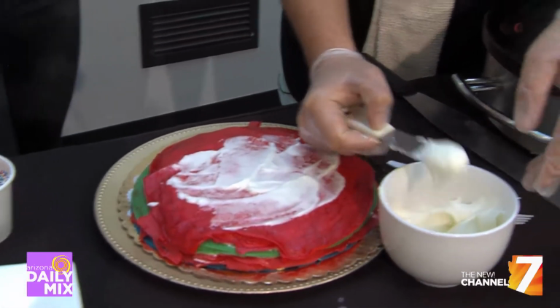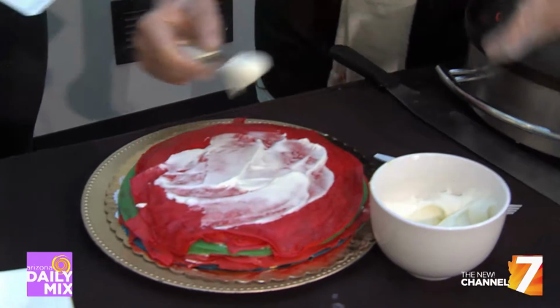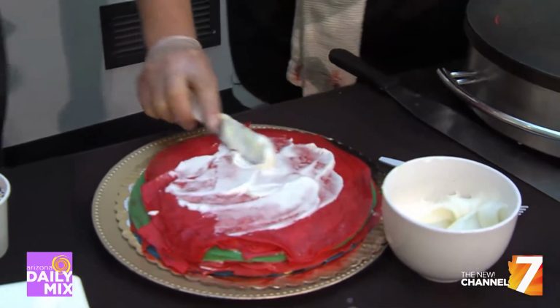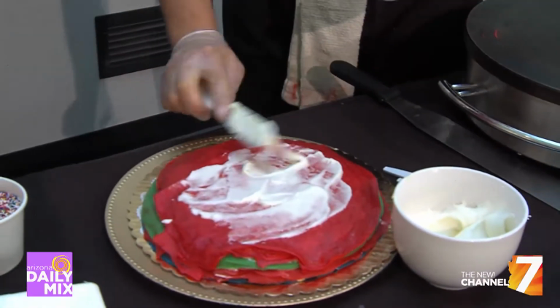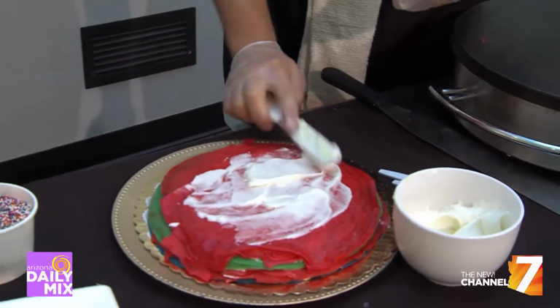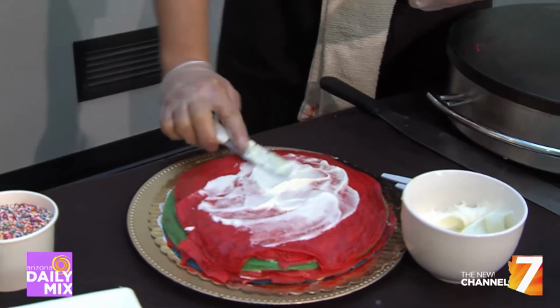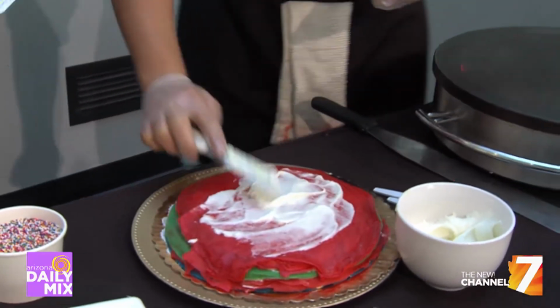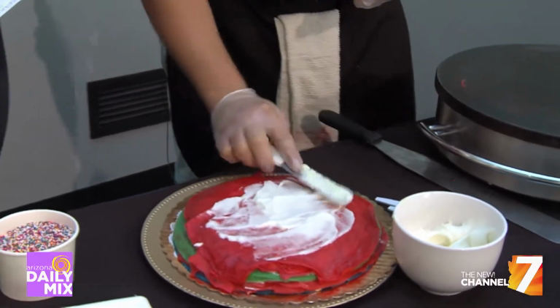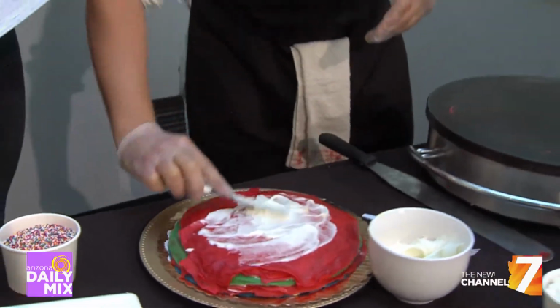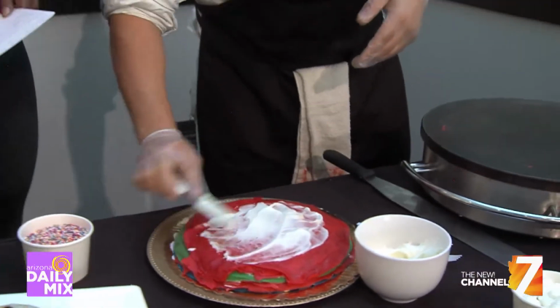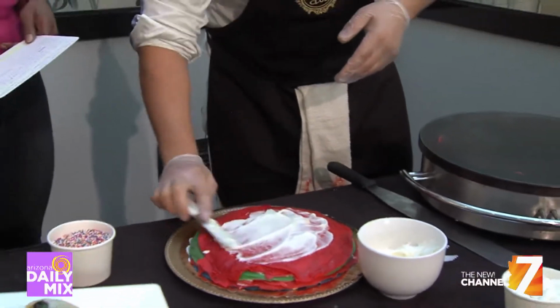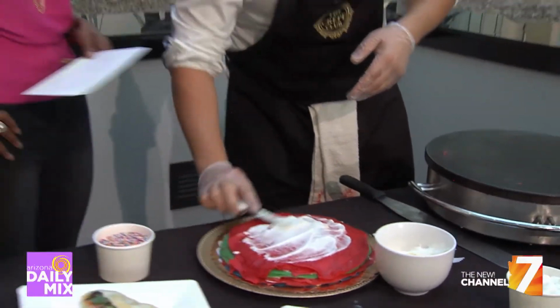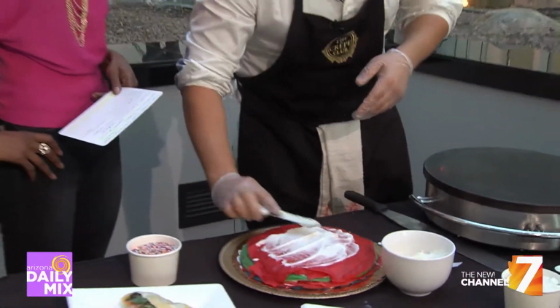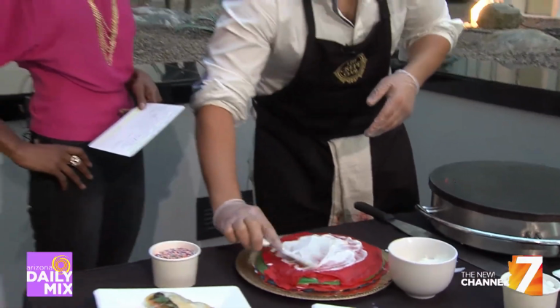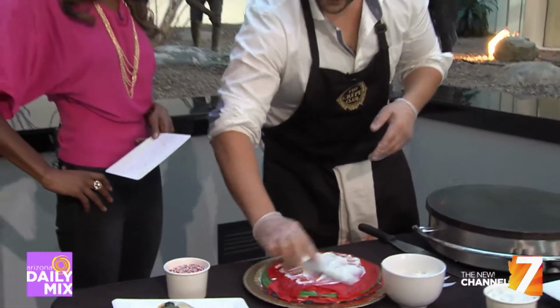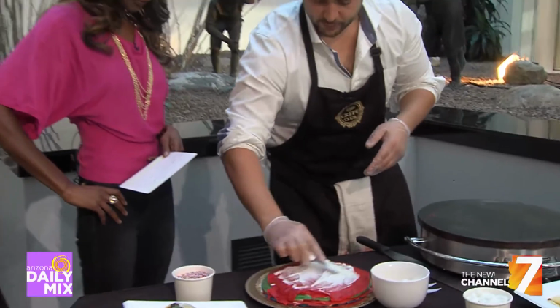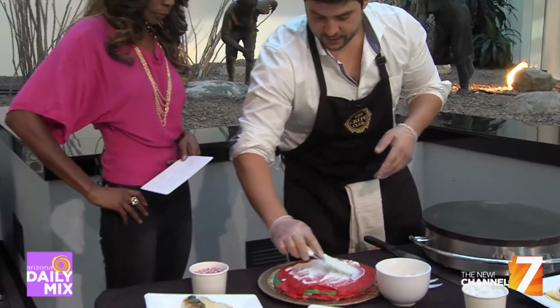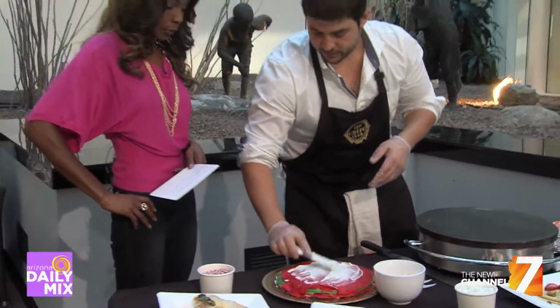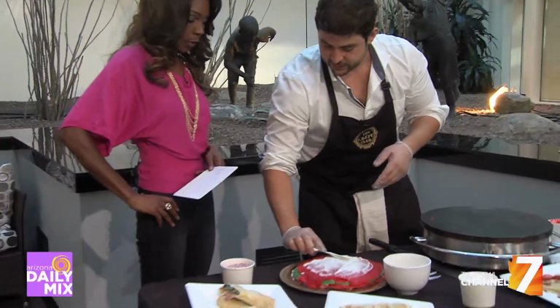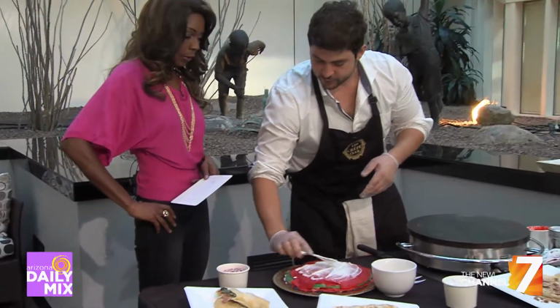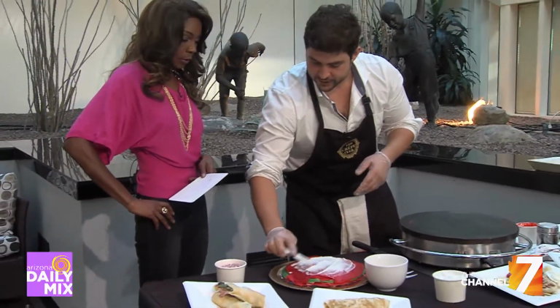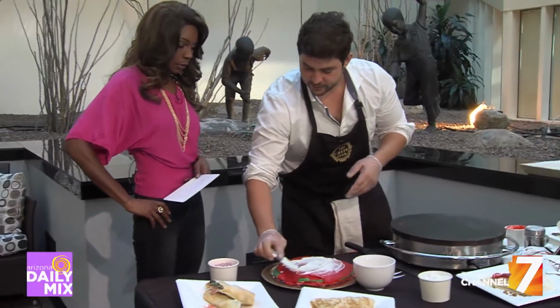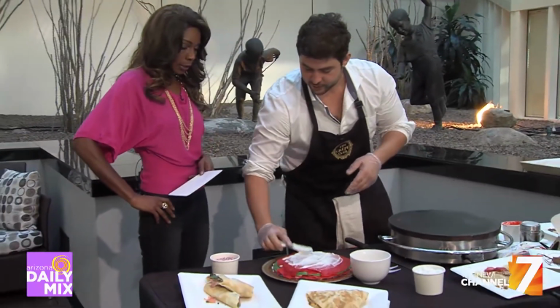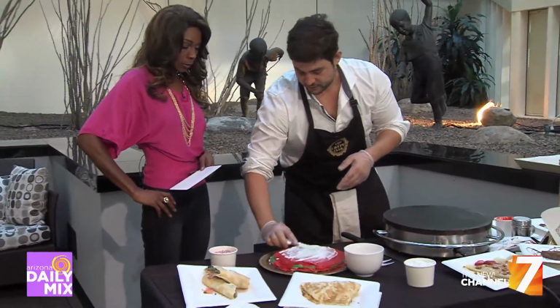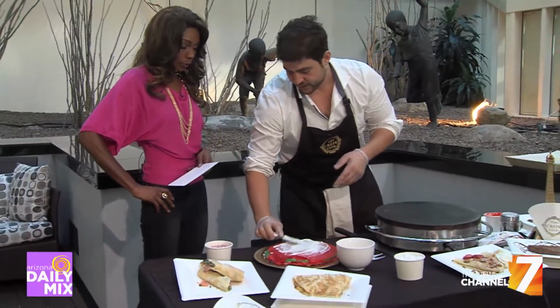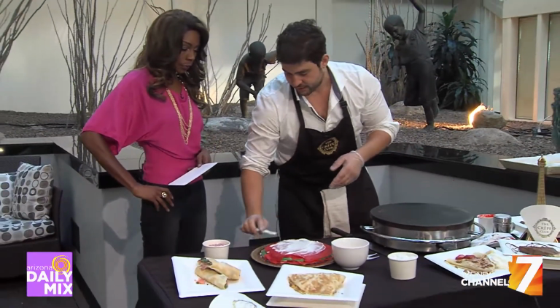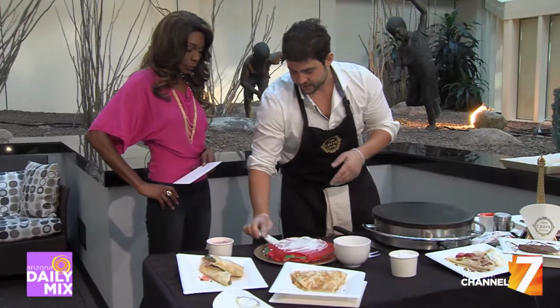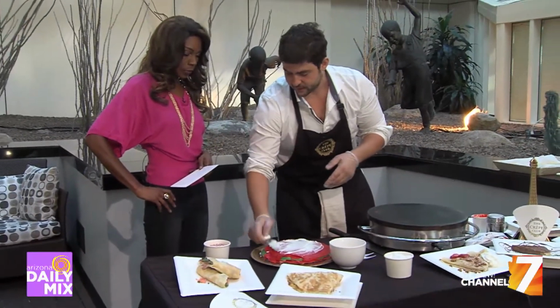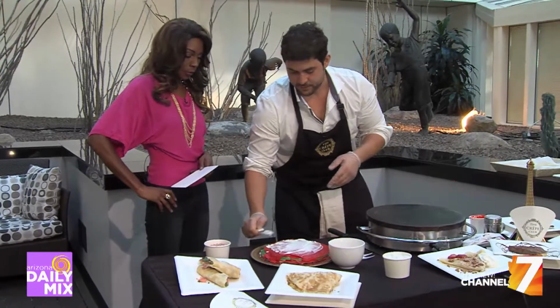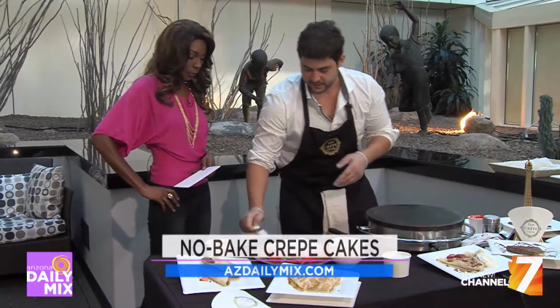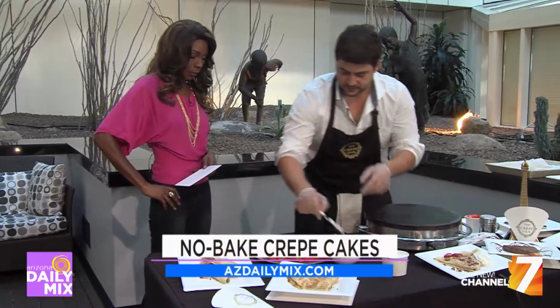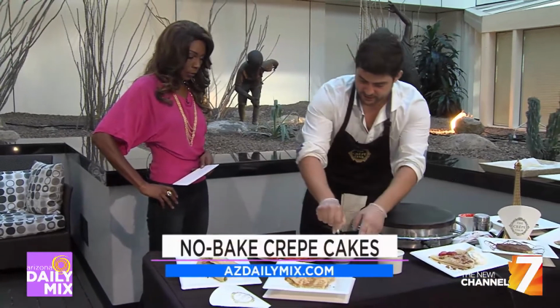Now because this is something new that you guys are offering, do you have to special request this and call ahead of time to put an order in? If you want to get a full cake, yeah, we need about 48 hours. But we usually have them by the slice at the location.